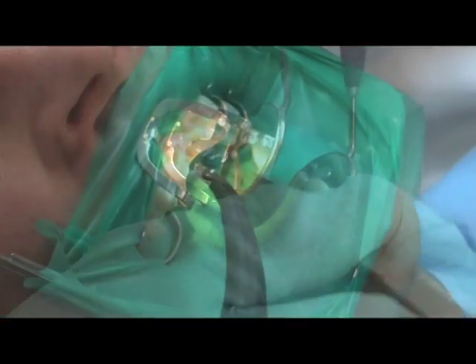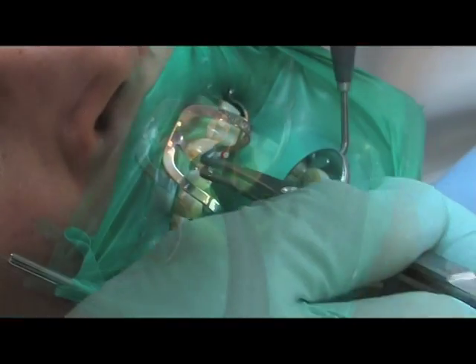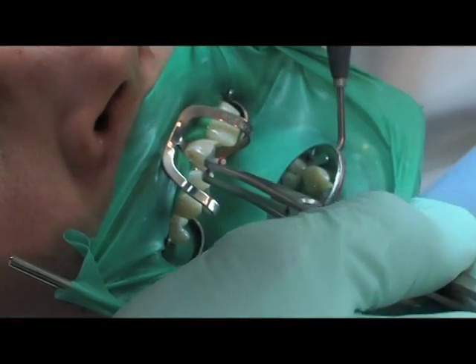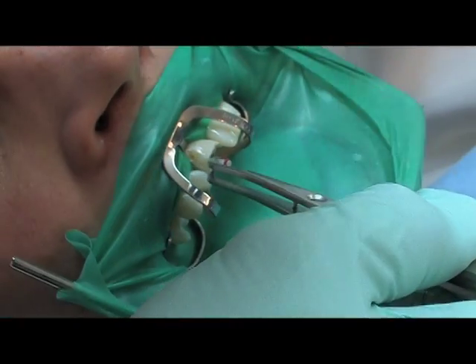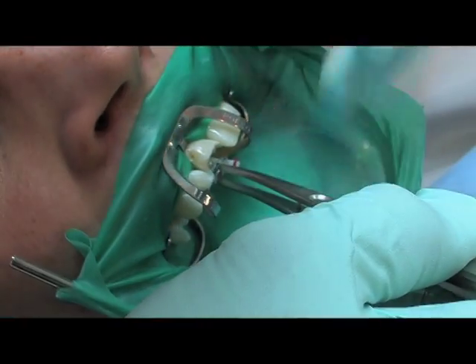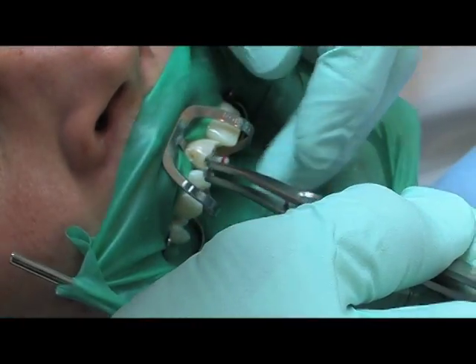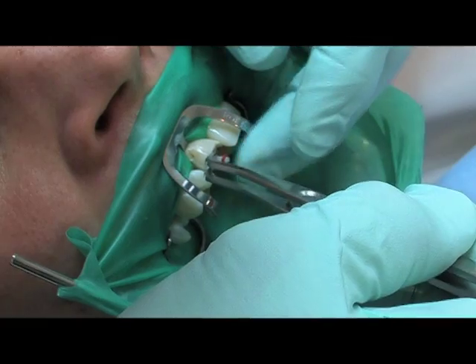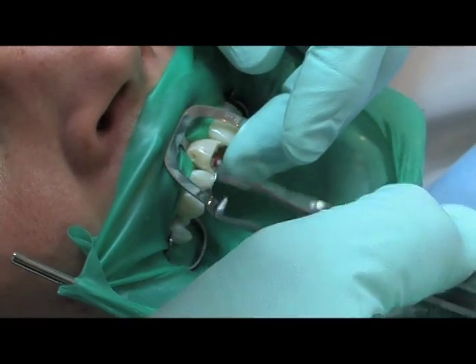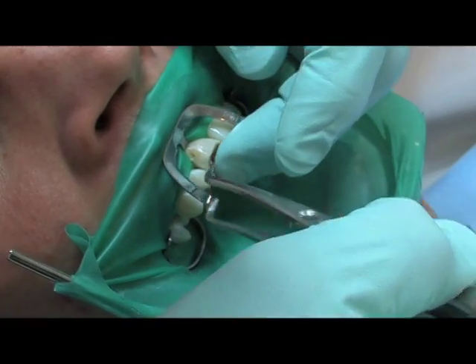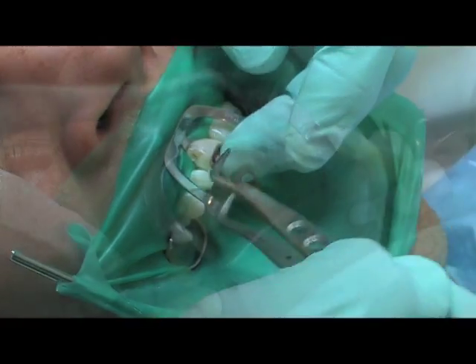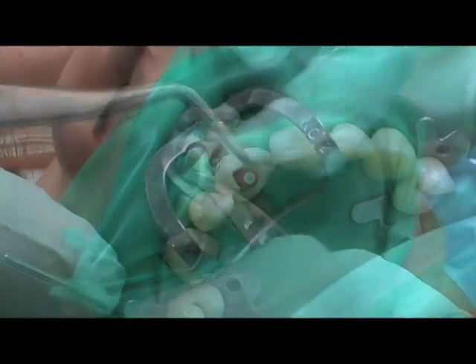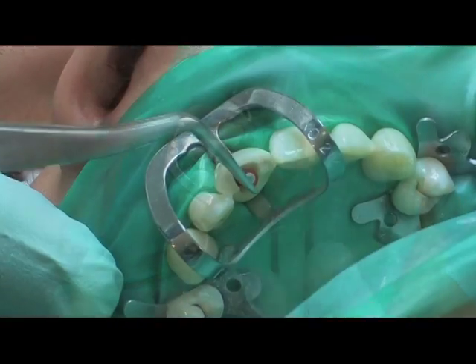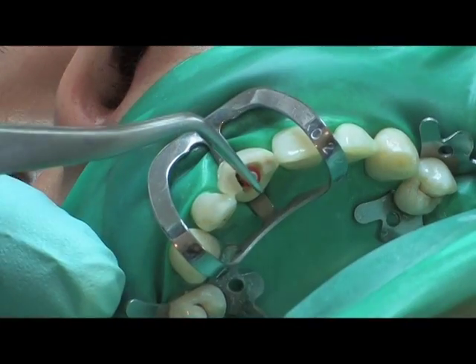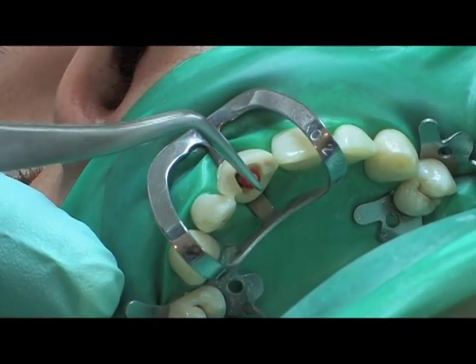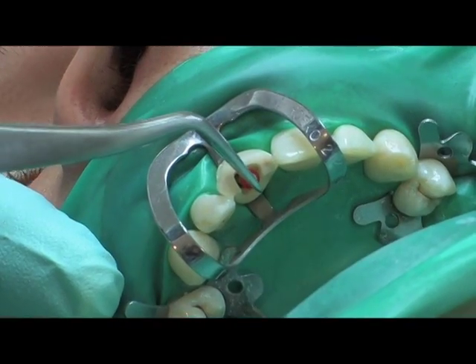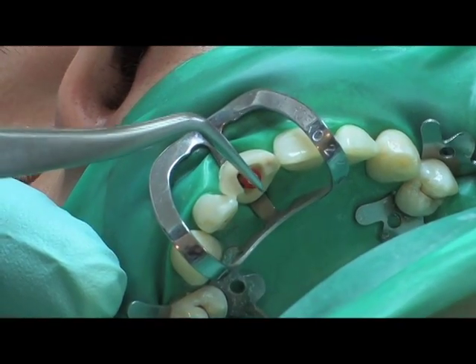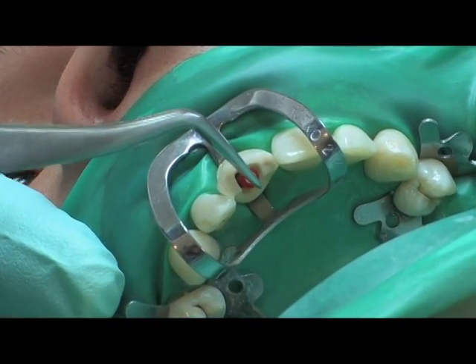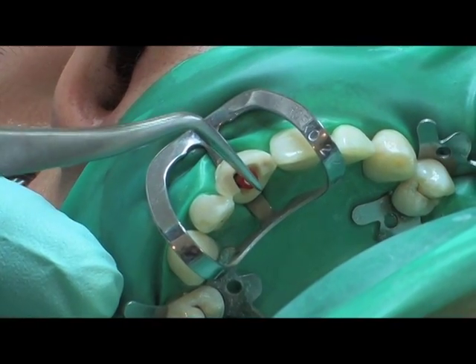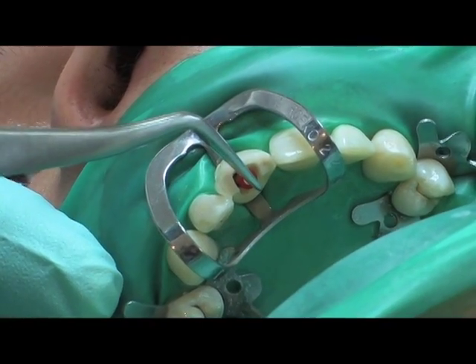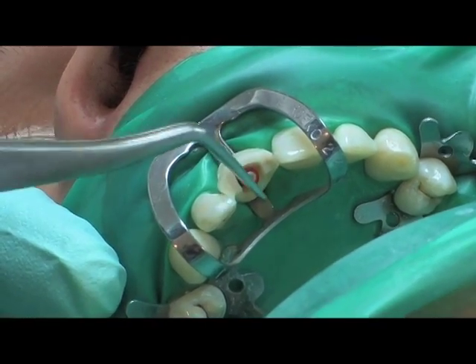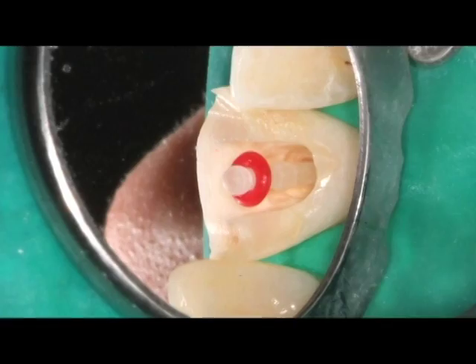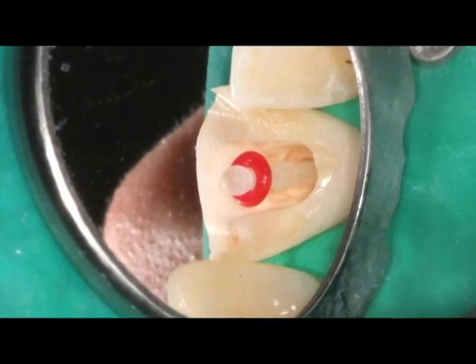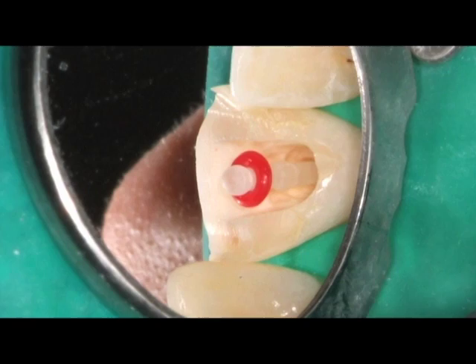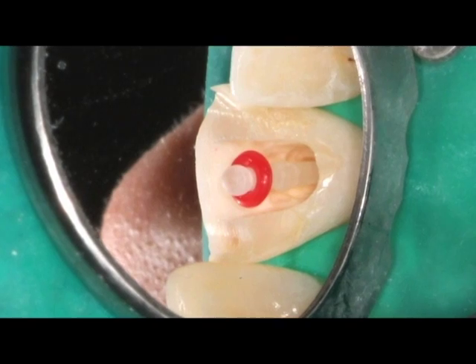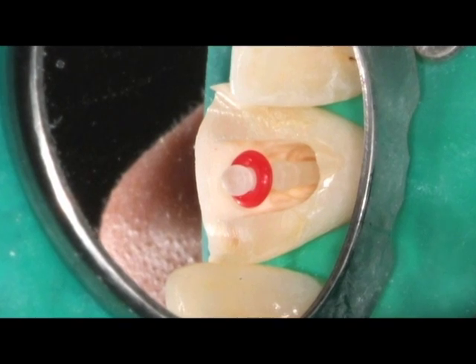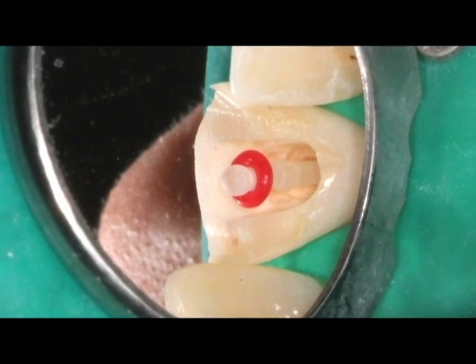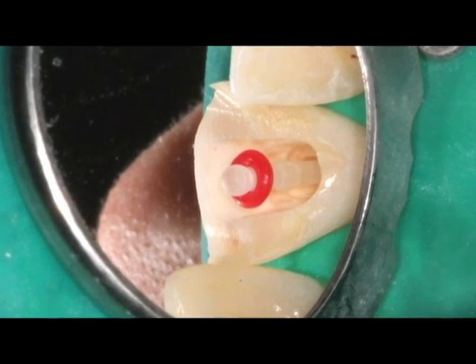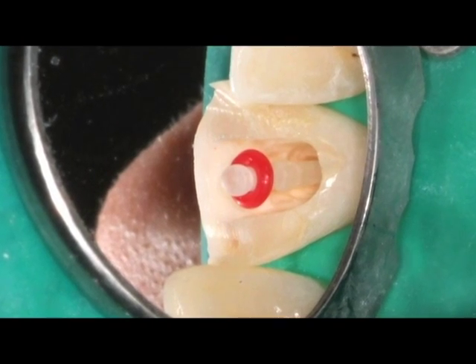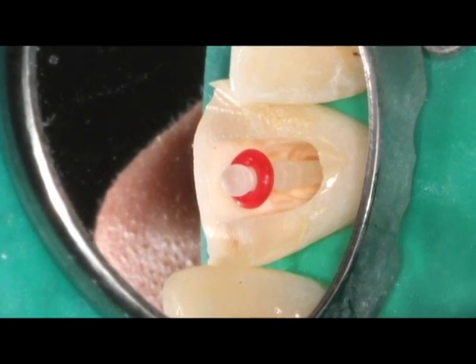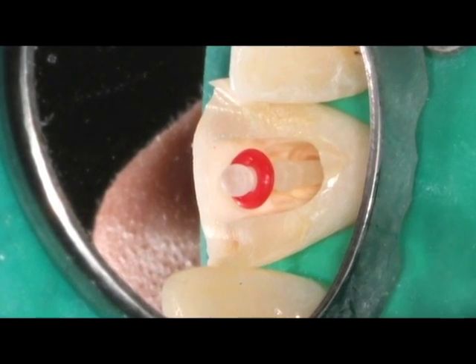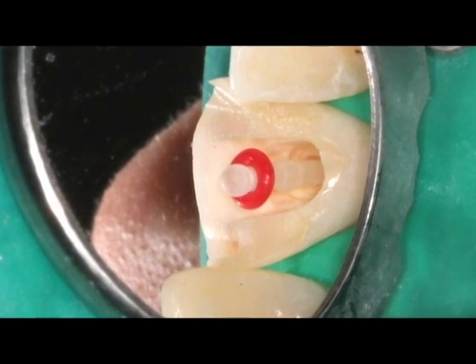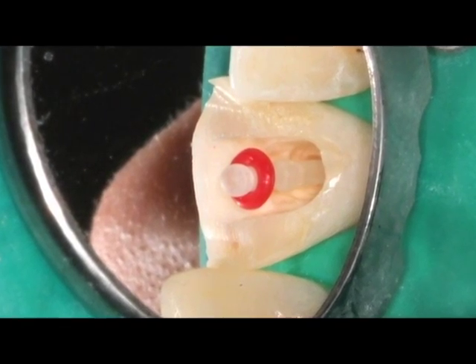The corresponding light-transmitting glass fibre reinforced para-post fibre luxe post is trial seated and inspected for proper fit inside the root canal.